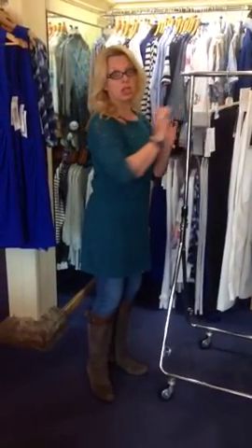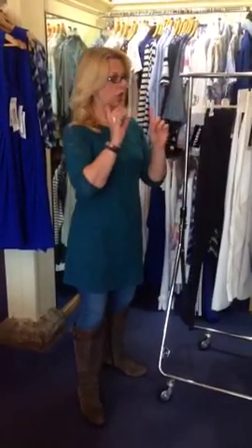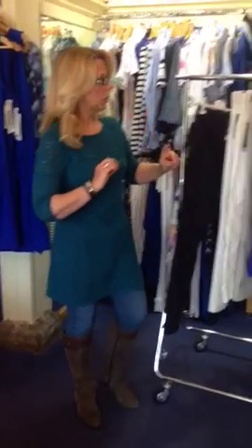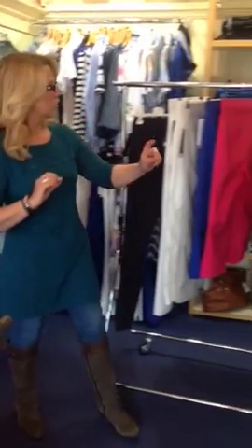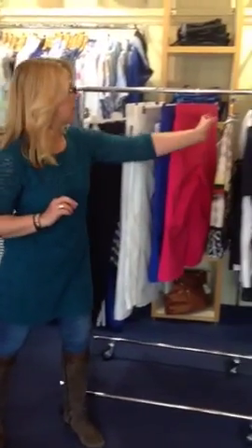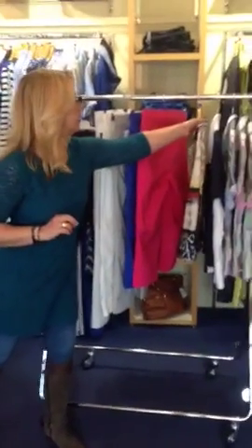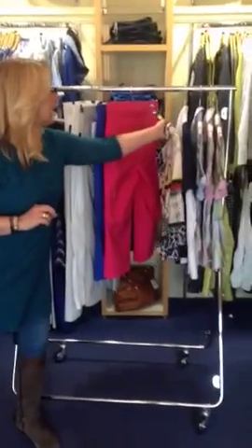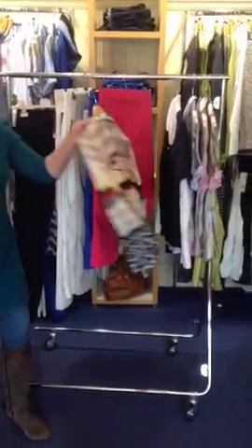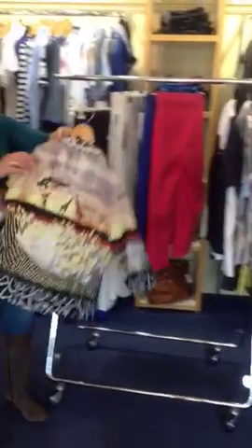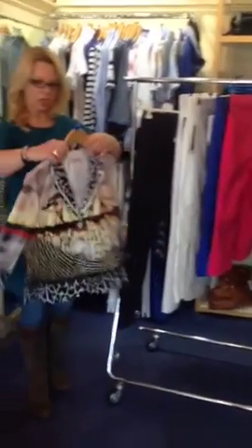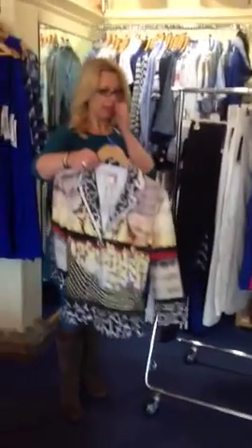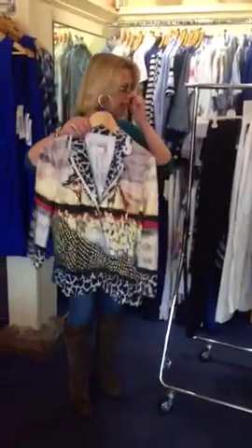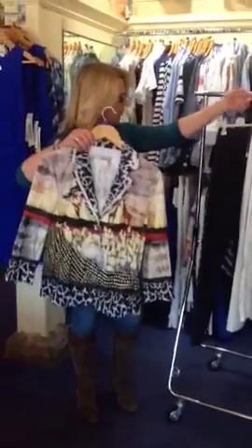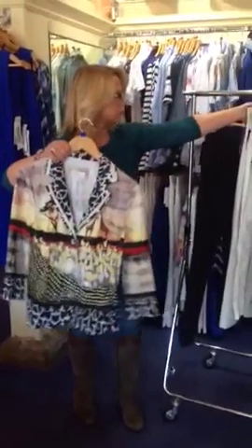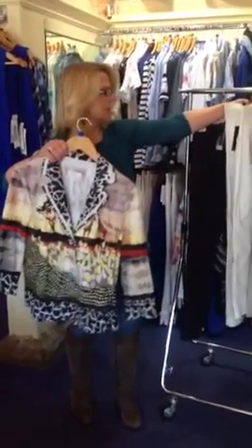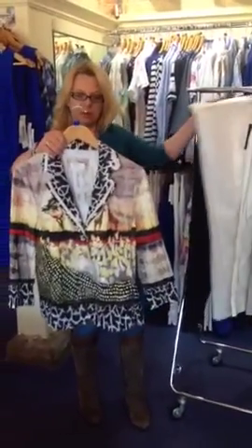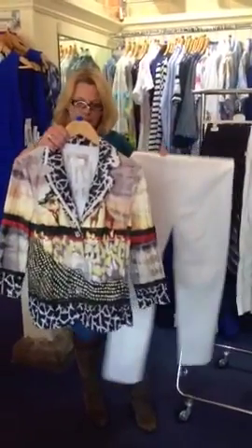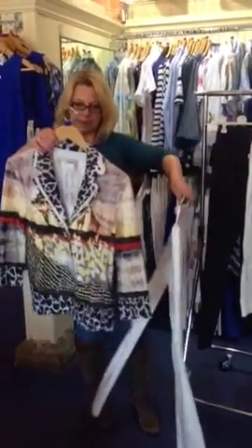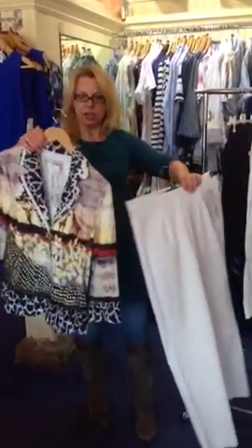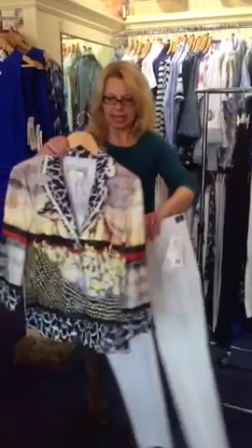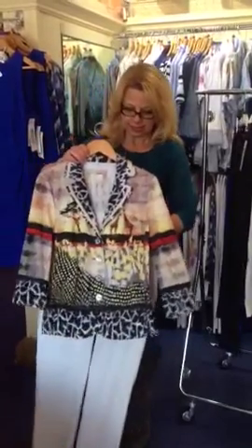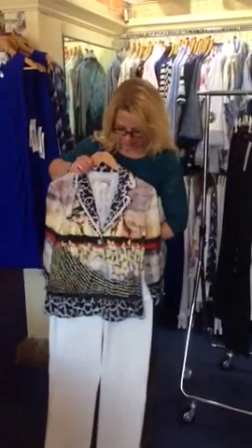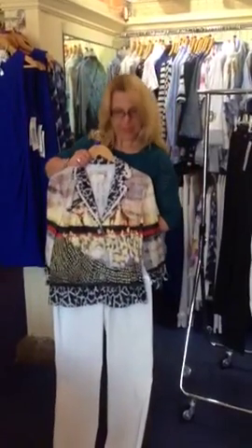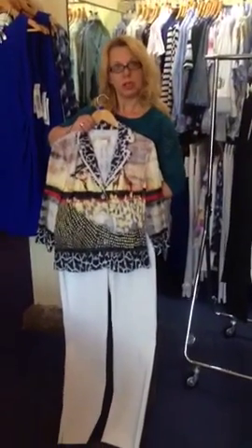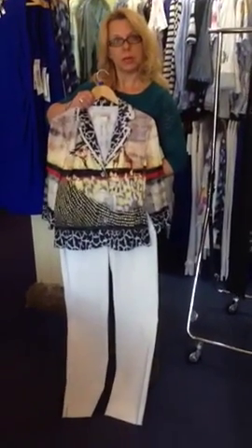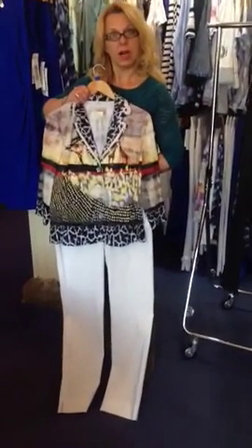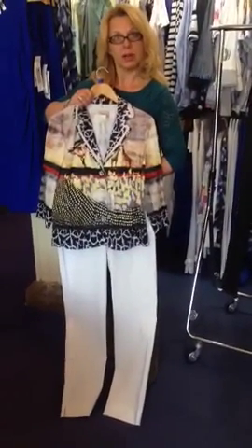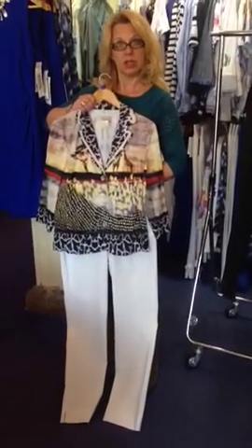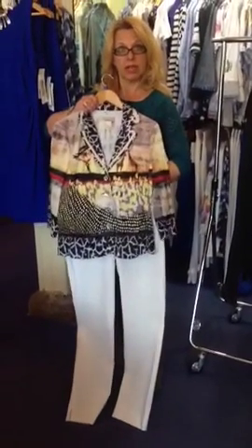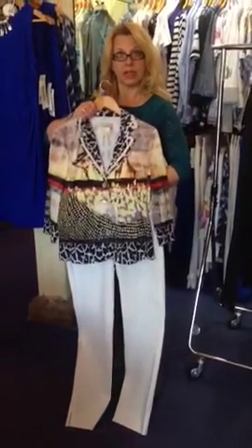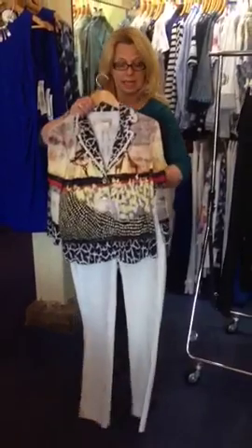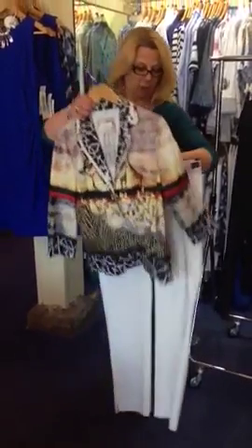Just to show you what you can do with them — if I take our Just White range, this is a lovely patterned jacket. It sits absolutely beautifully with the white trouser, which is a really crisp, classic look.